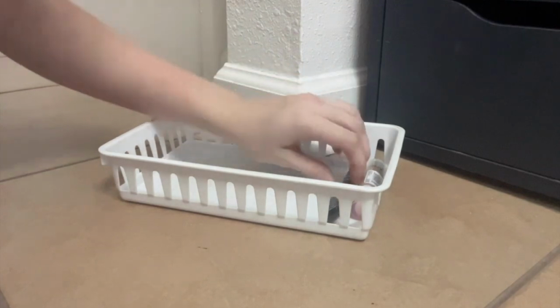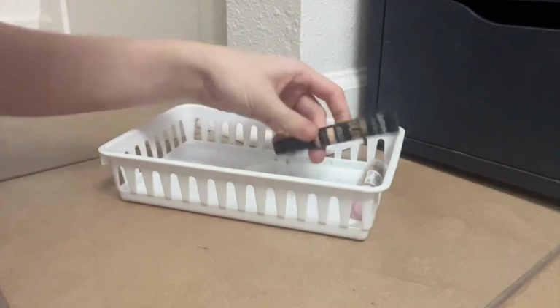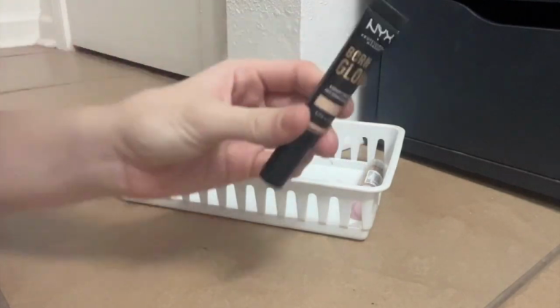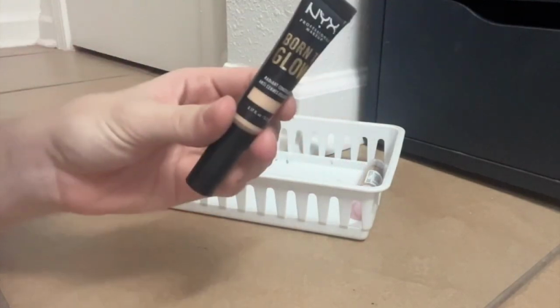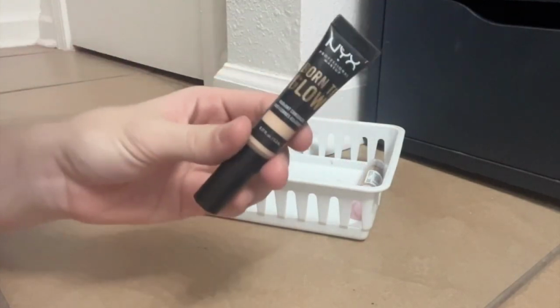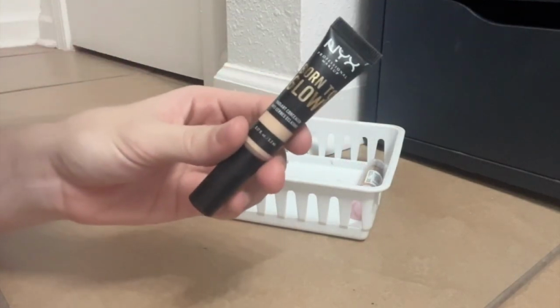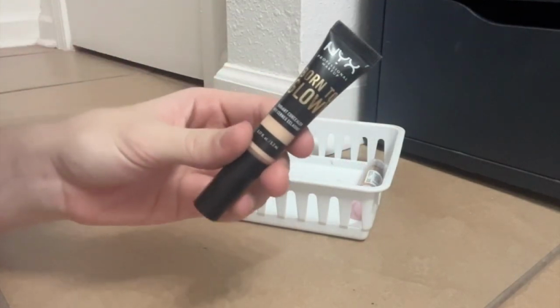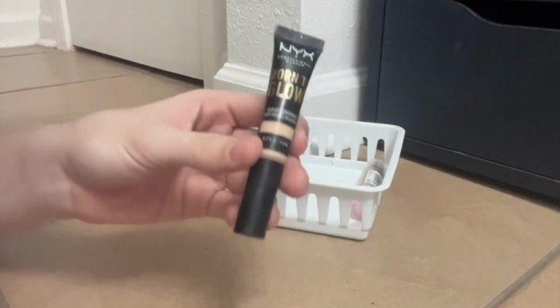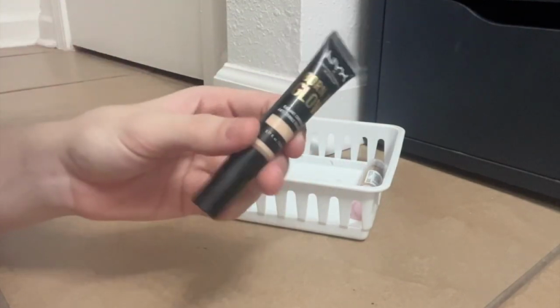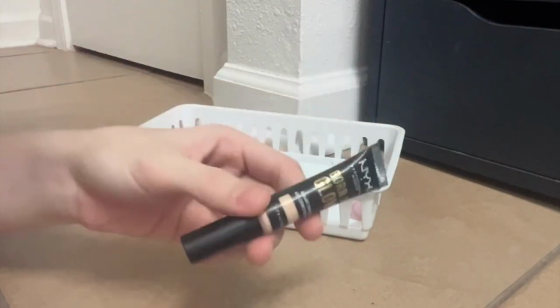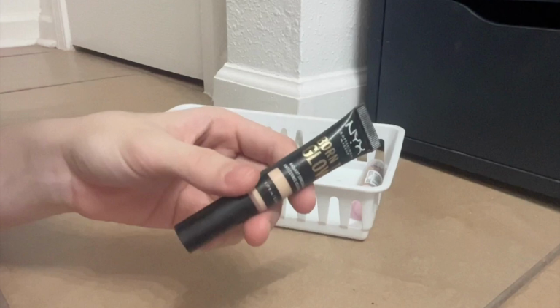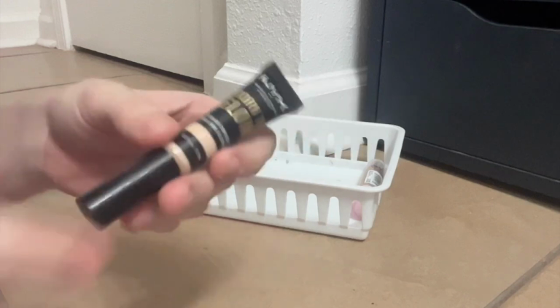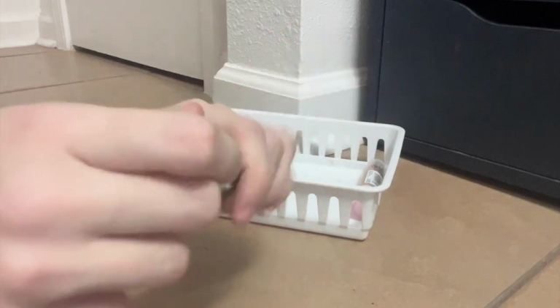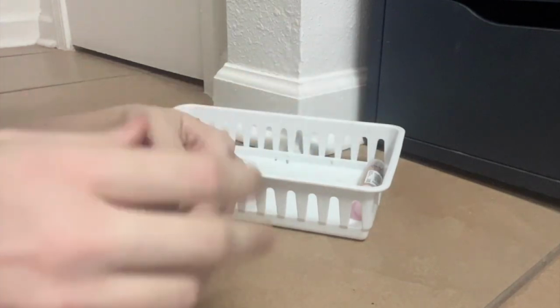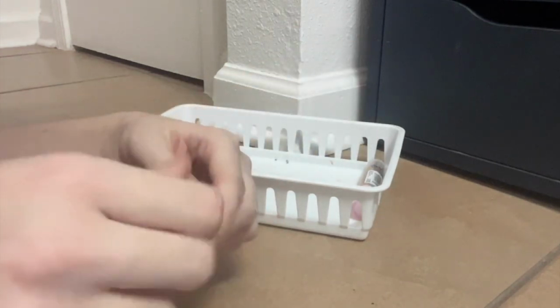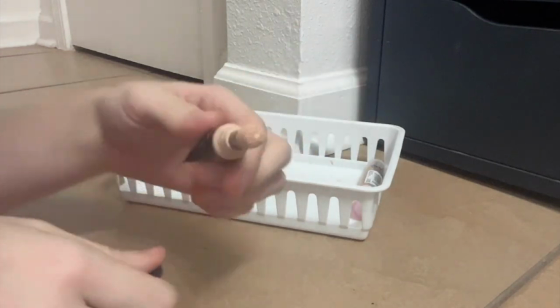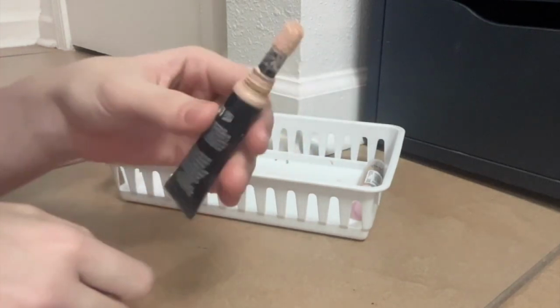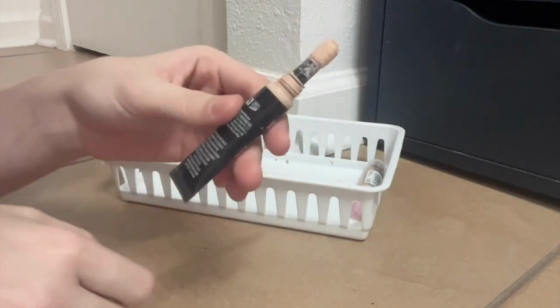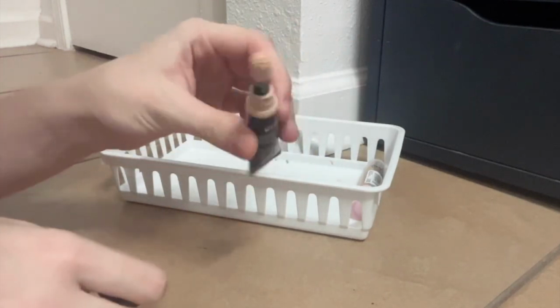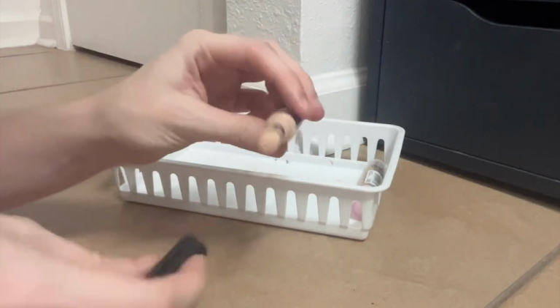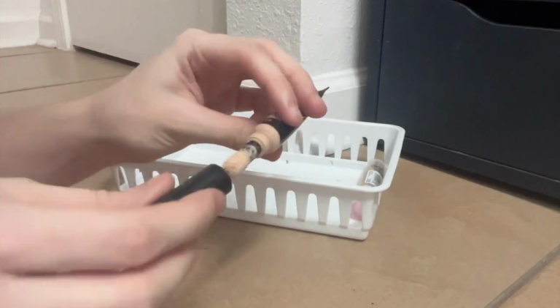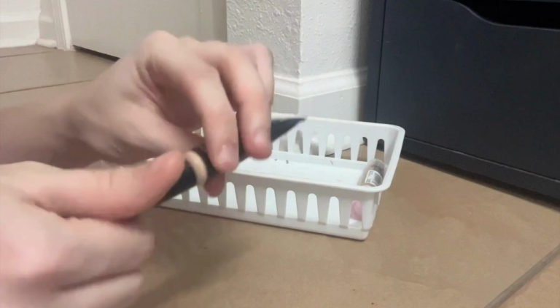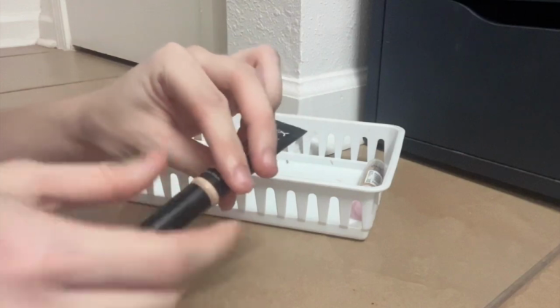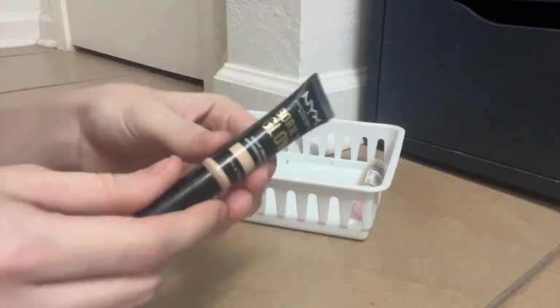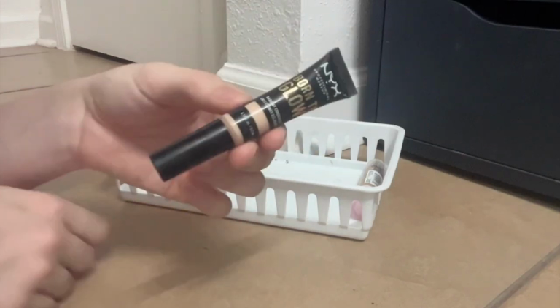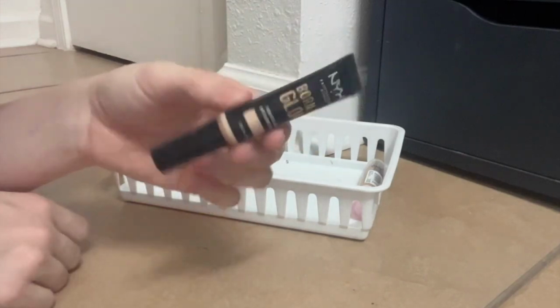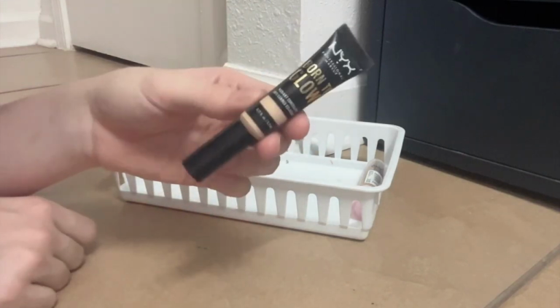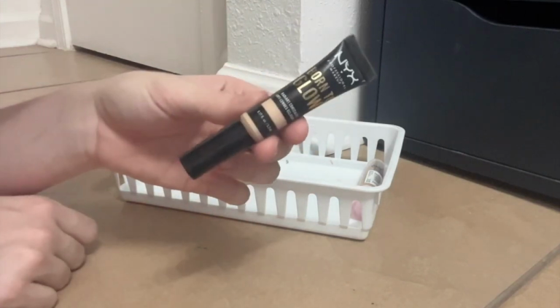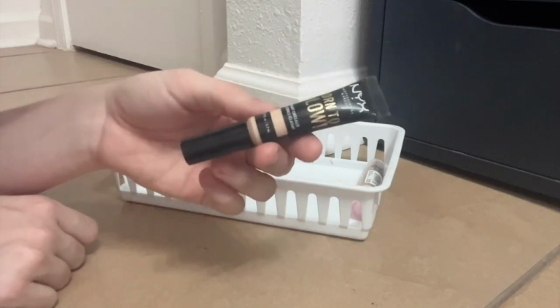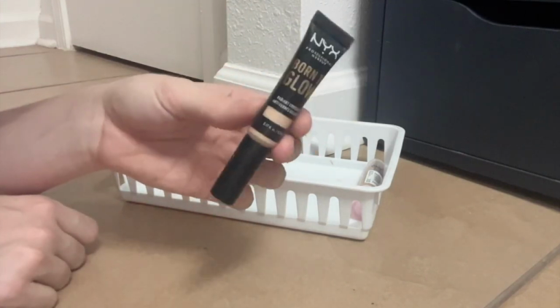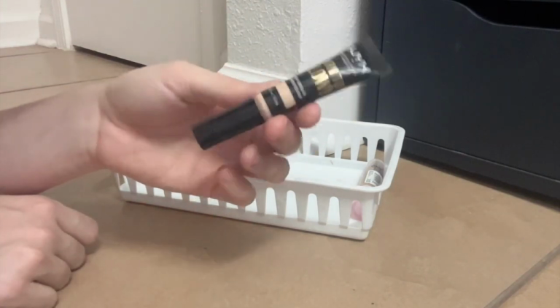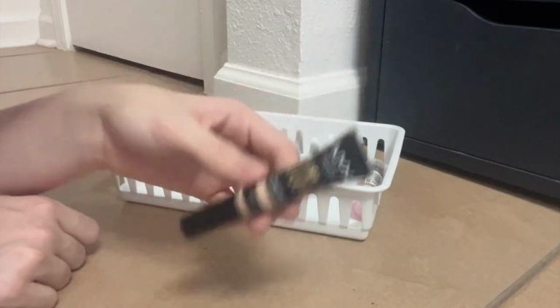This is the NYX Born to Glow — you can't get this anymore, I'm sorry. It is really, really nice. The one thing I don't like about it is this sponge applicator that's always dirty. Really good though — medium coverage, radiant finish. I enjoy it.